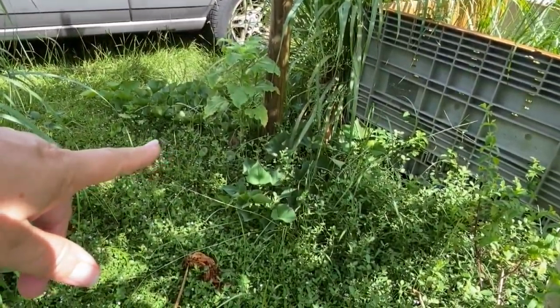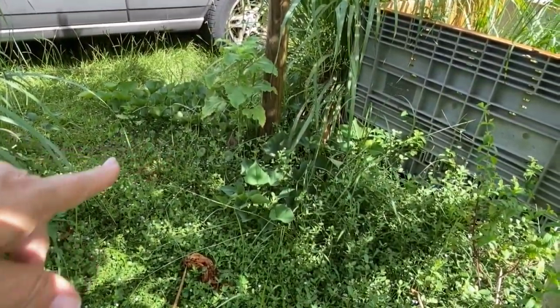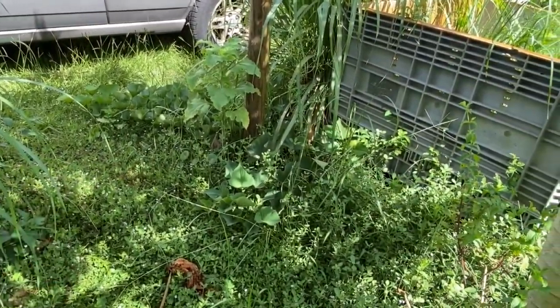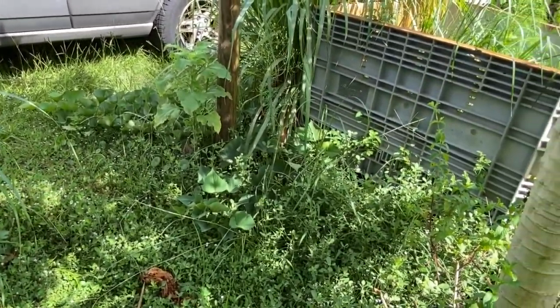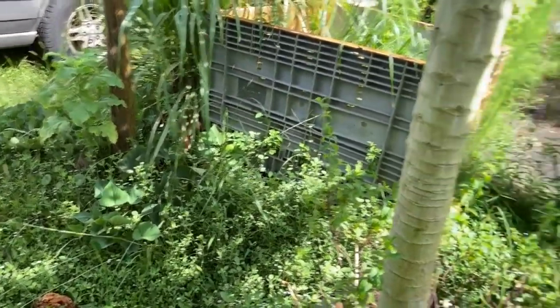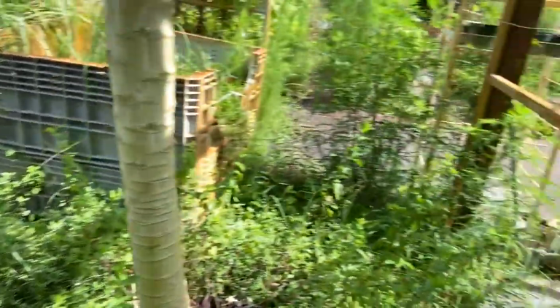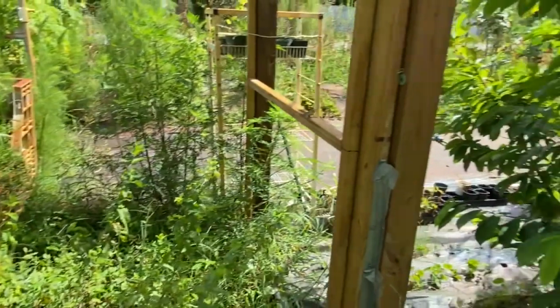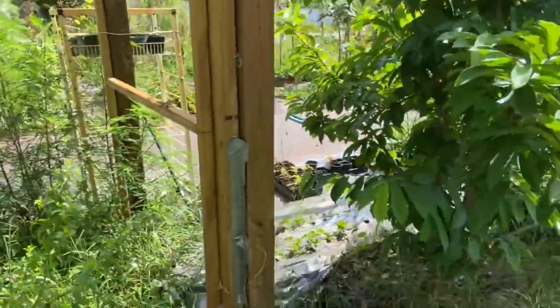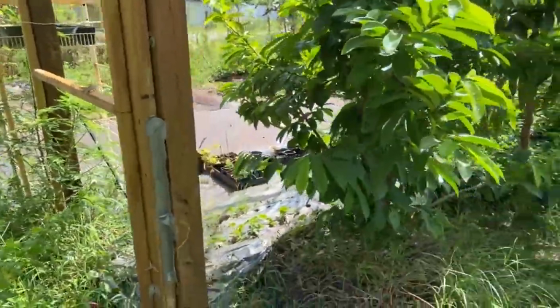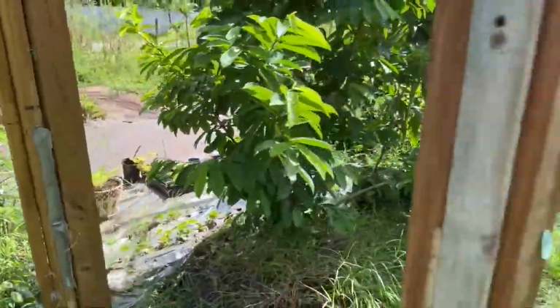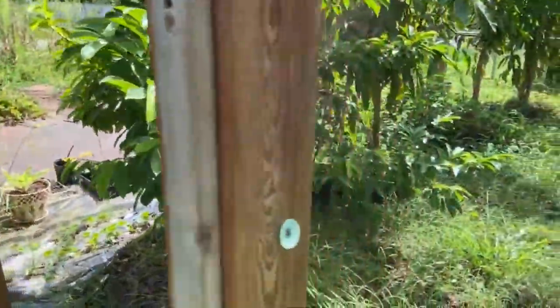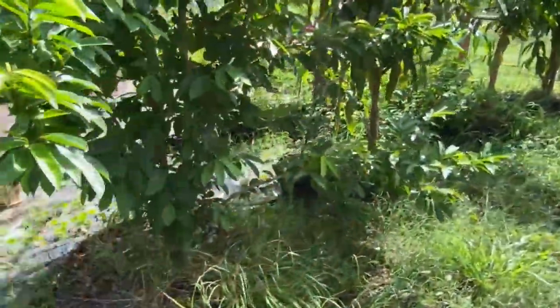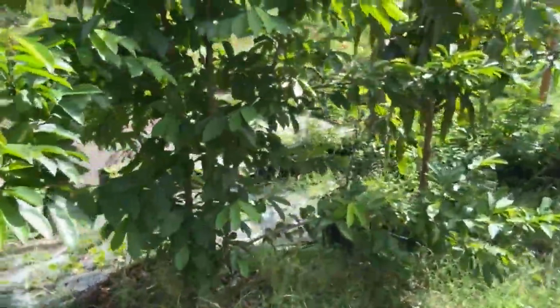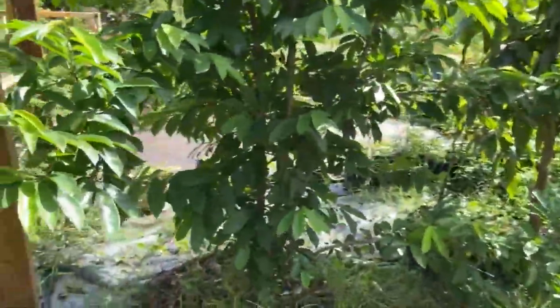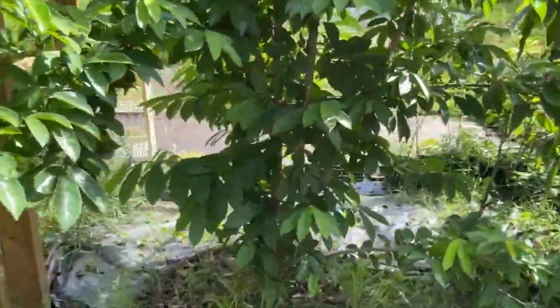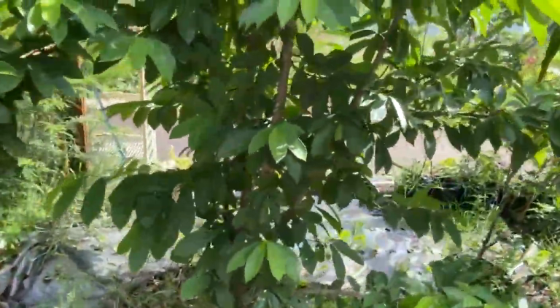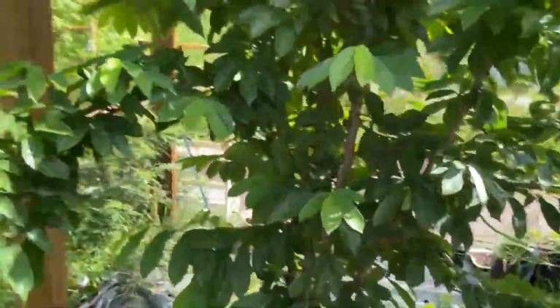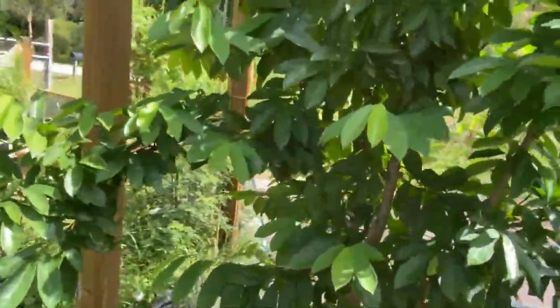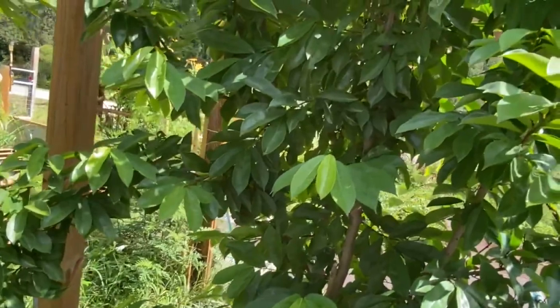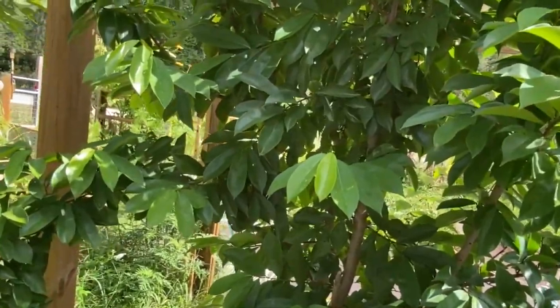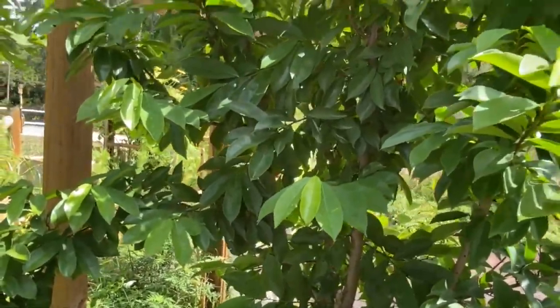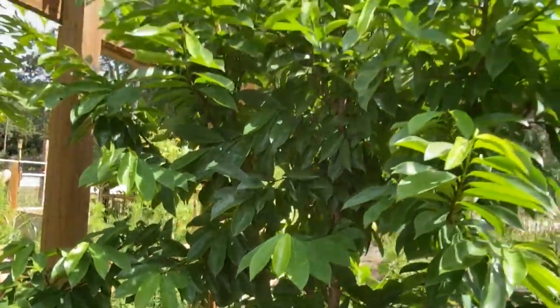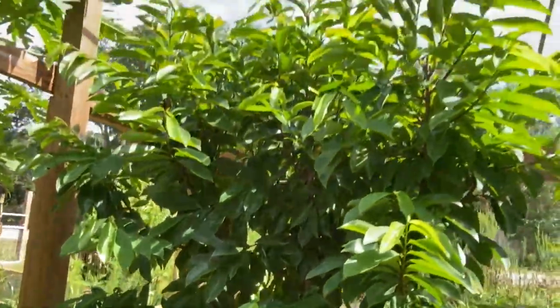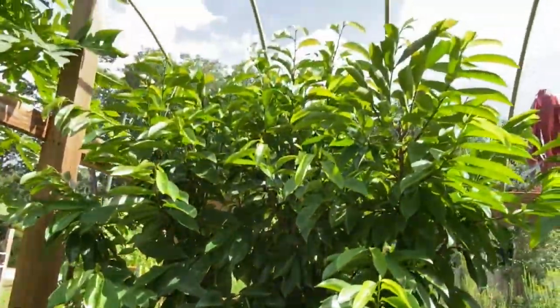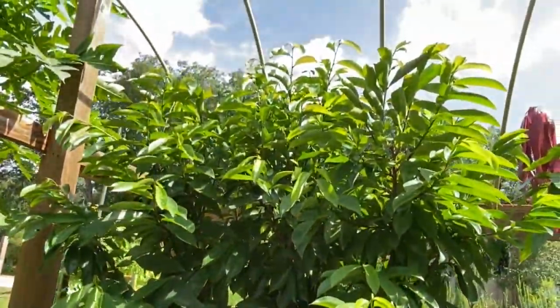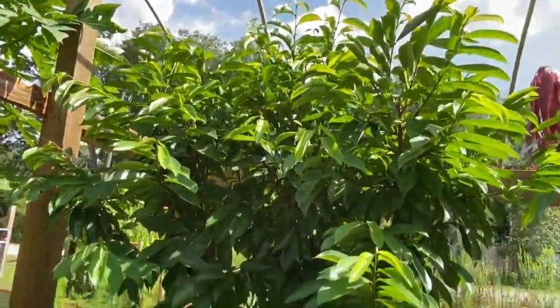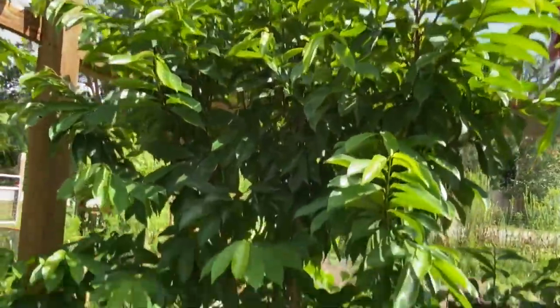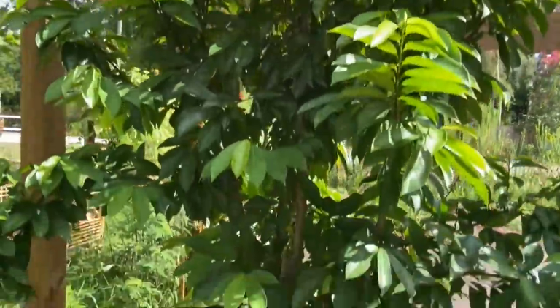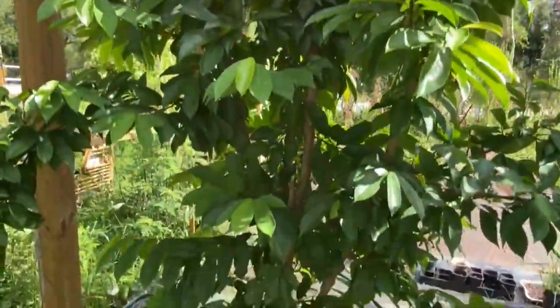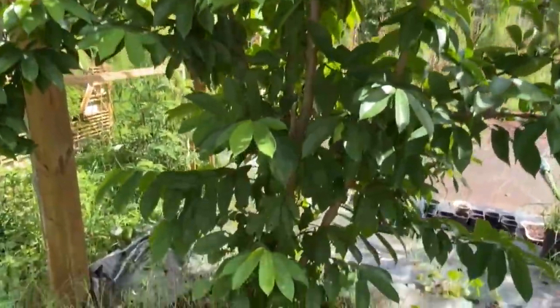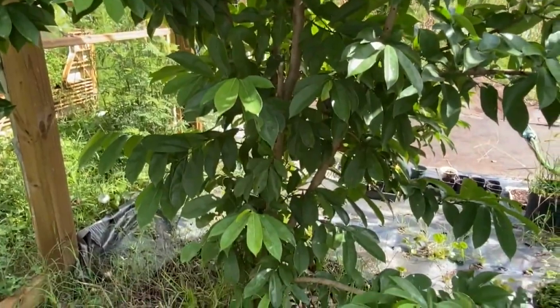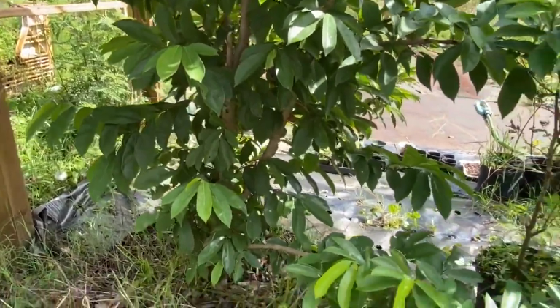Wild purple sweet potatoes. And over here is the greenhouse. I'm going to try and walk backwards — here is the soursop and it's doing great.